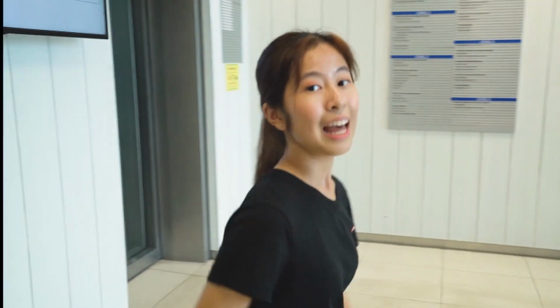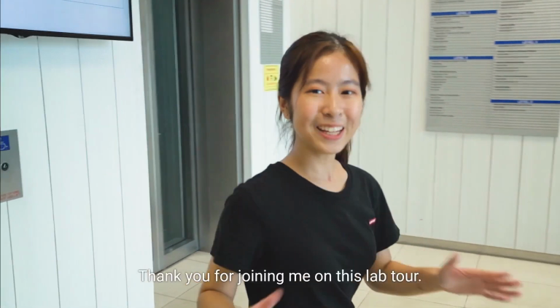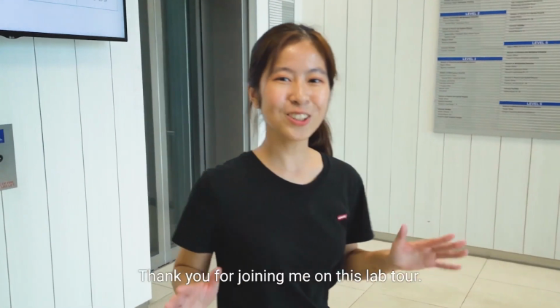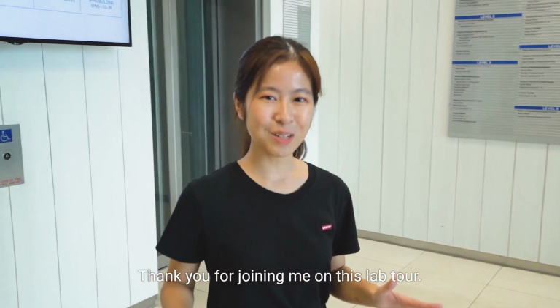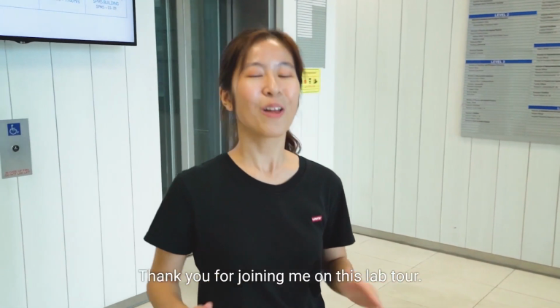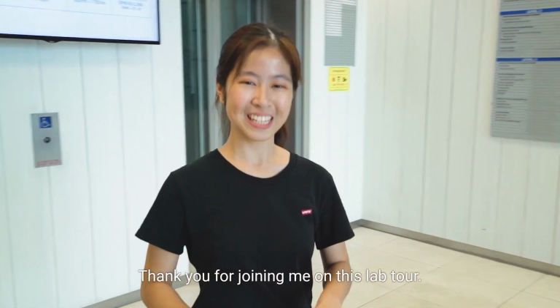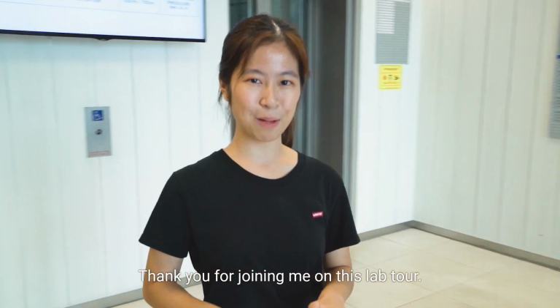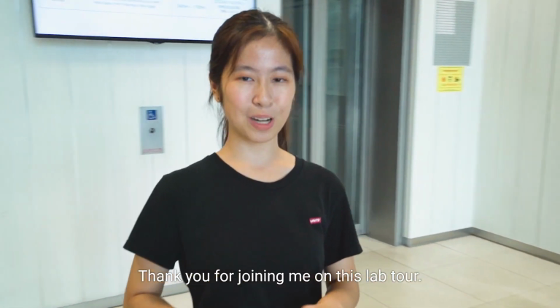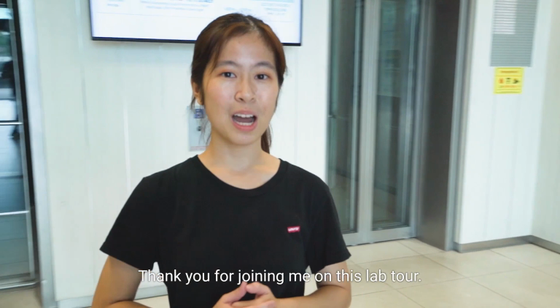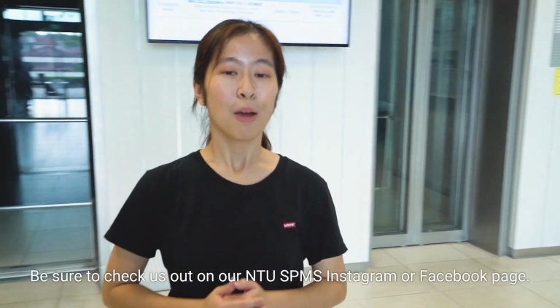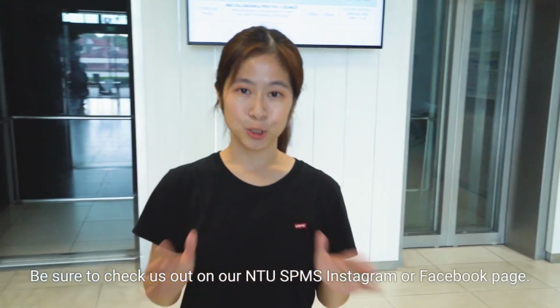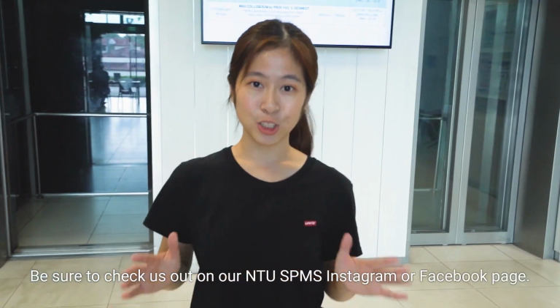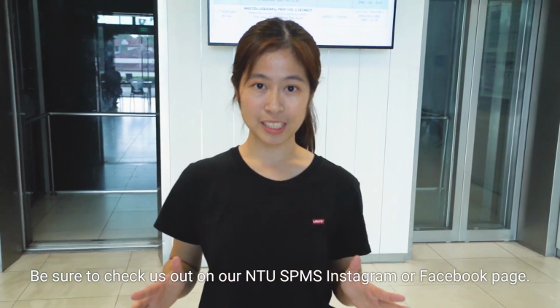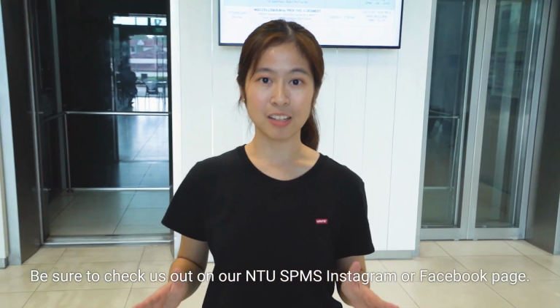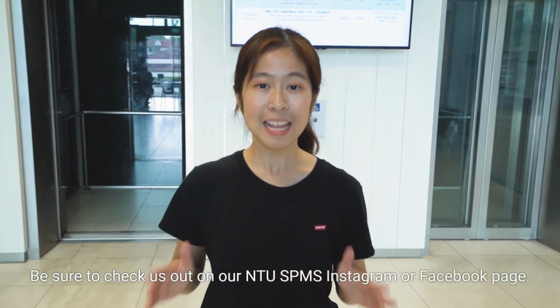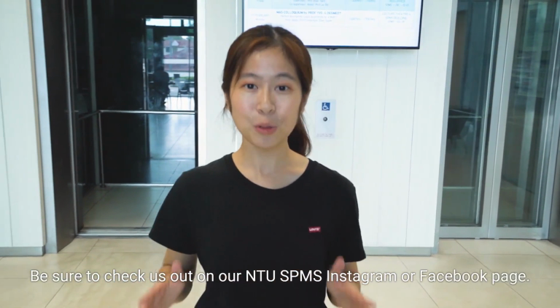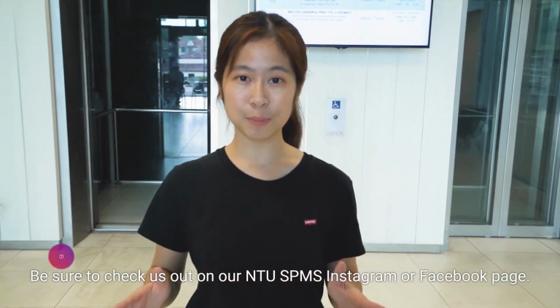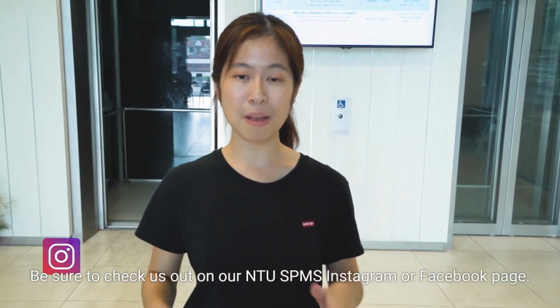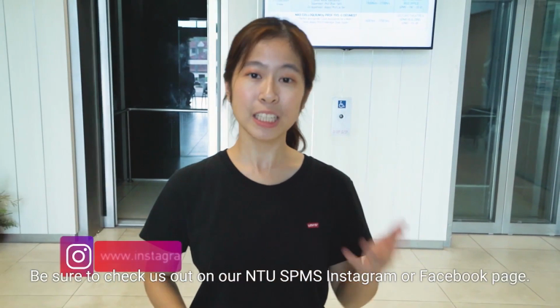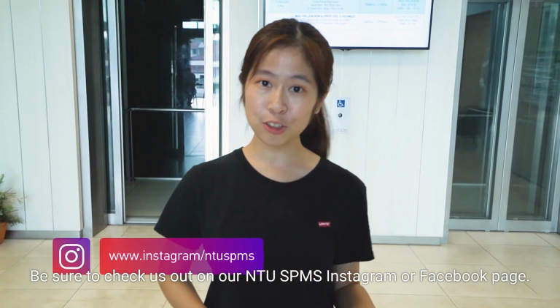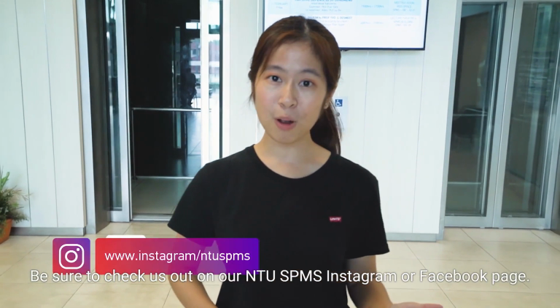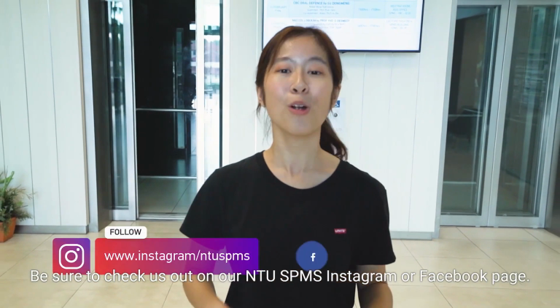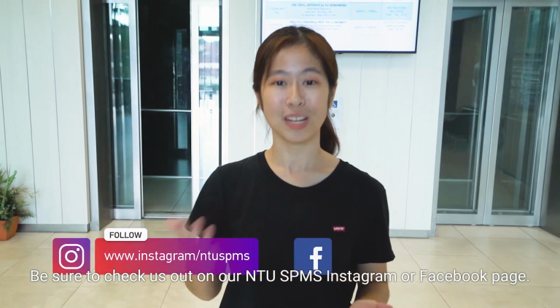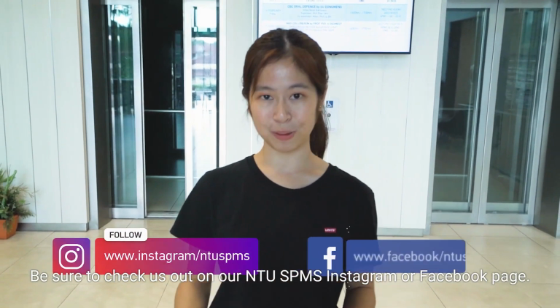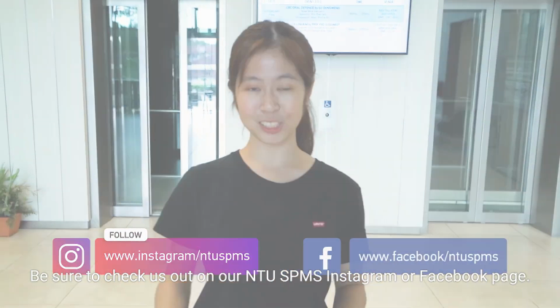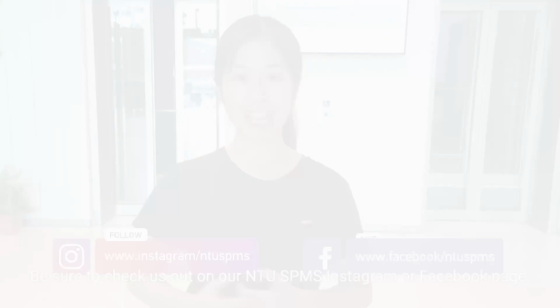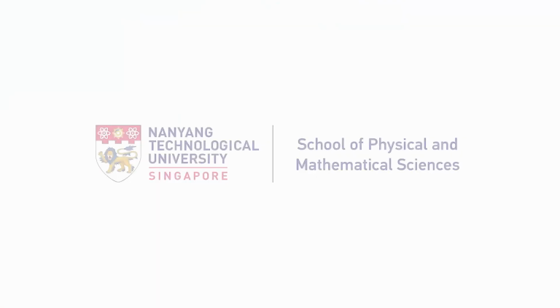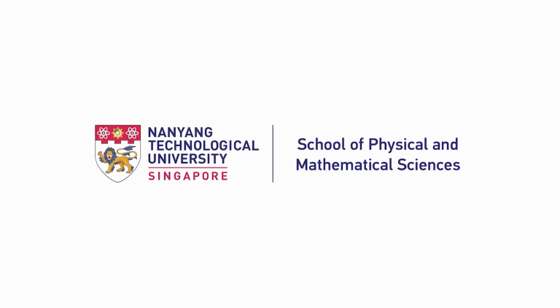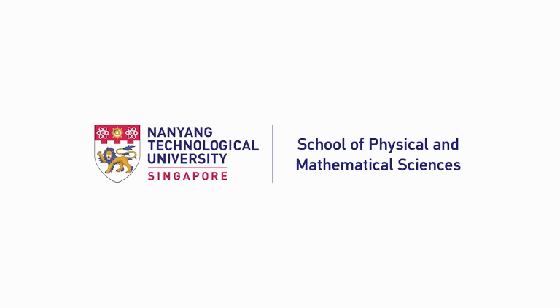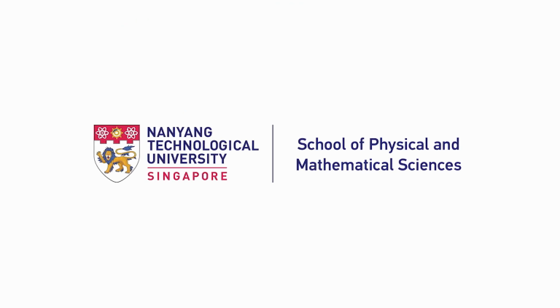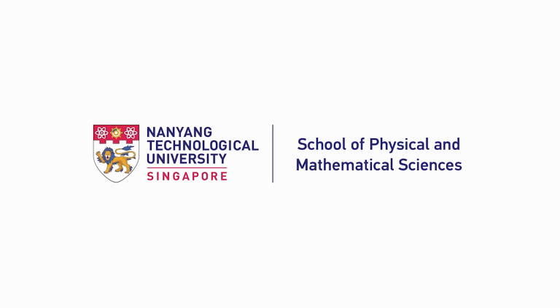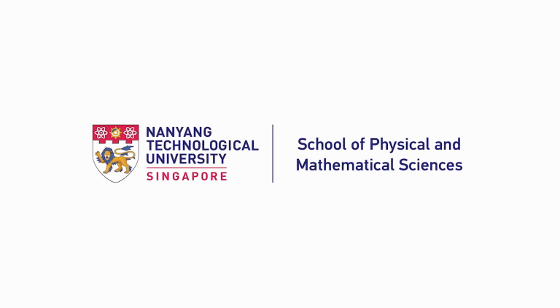Thank you for joining me on this lab tour. Be sure to check us out on our NTU SPMS Instagram or Facebook page. Thank you!